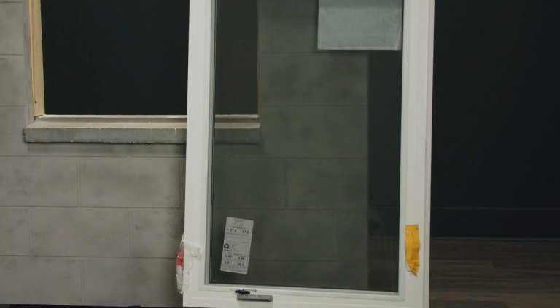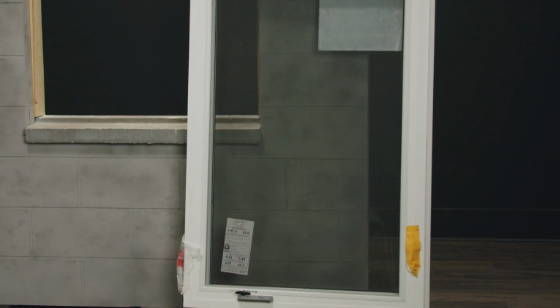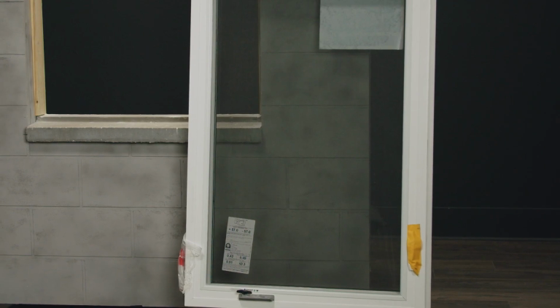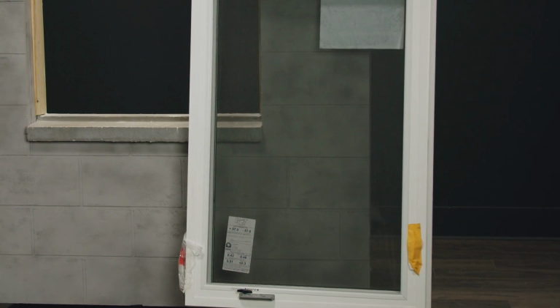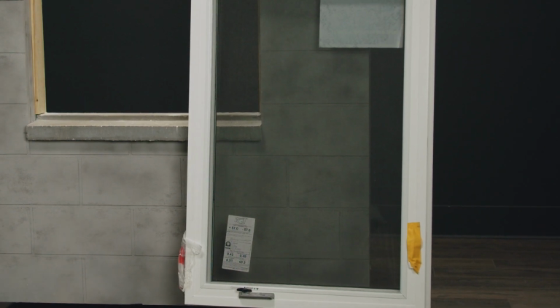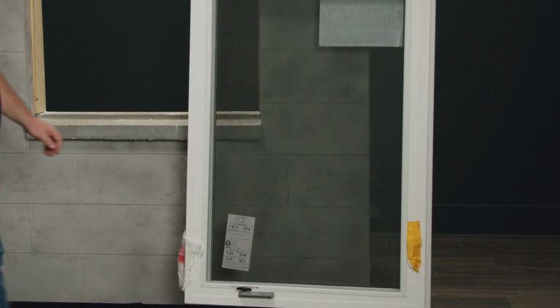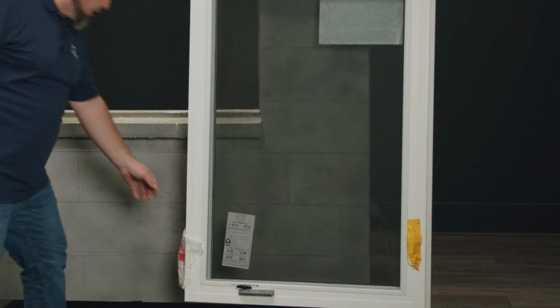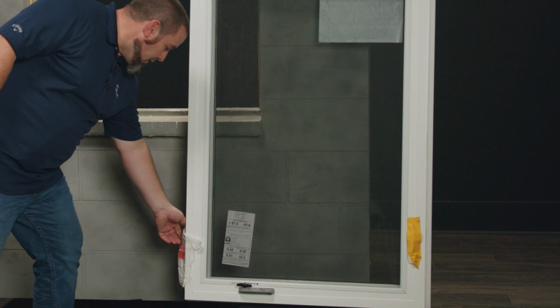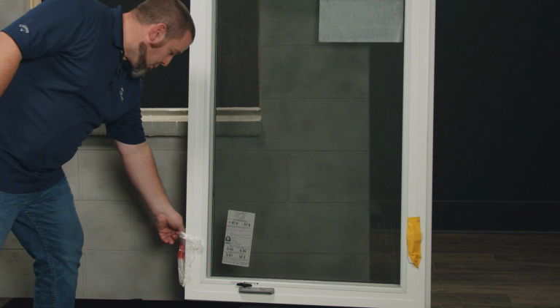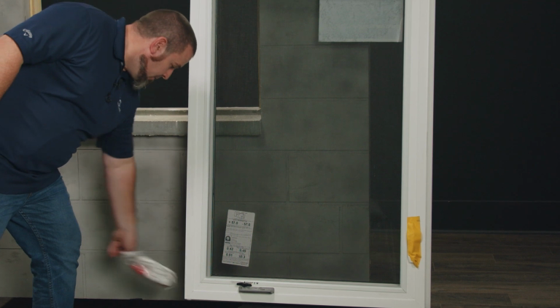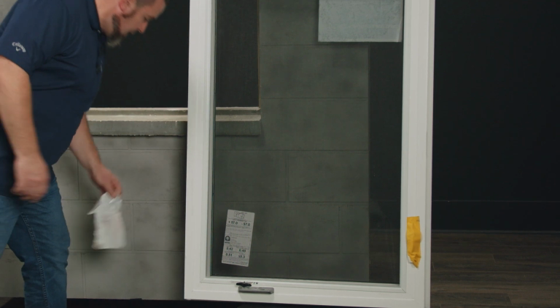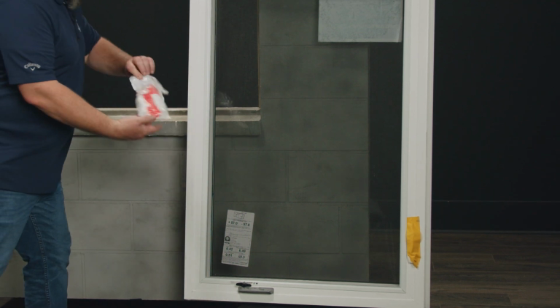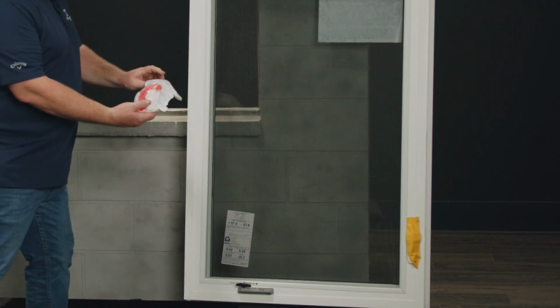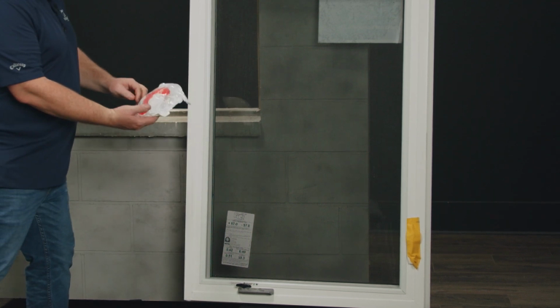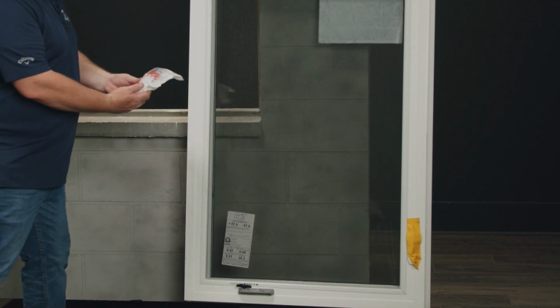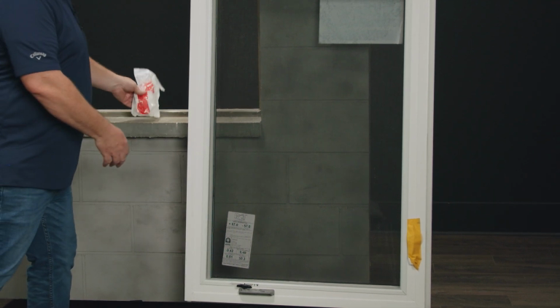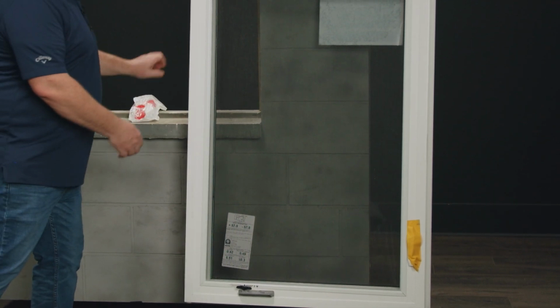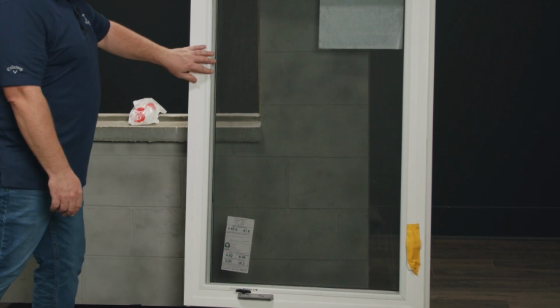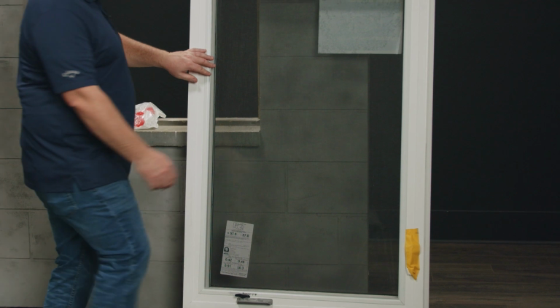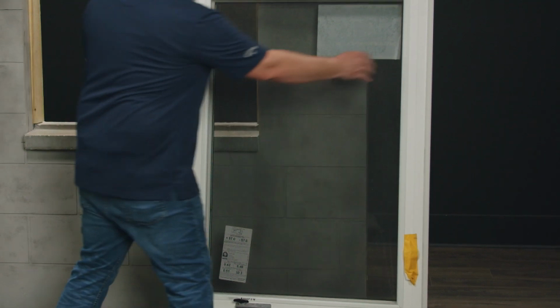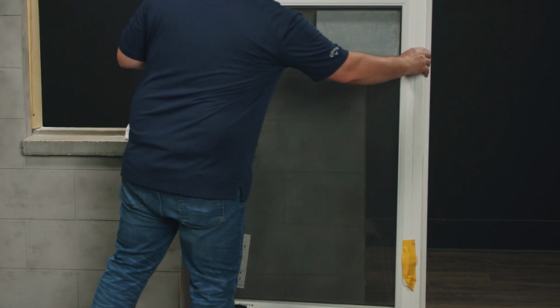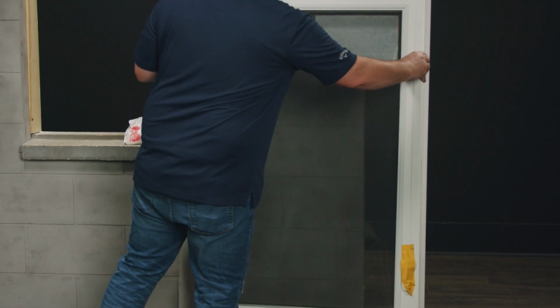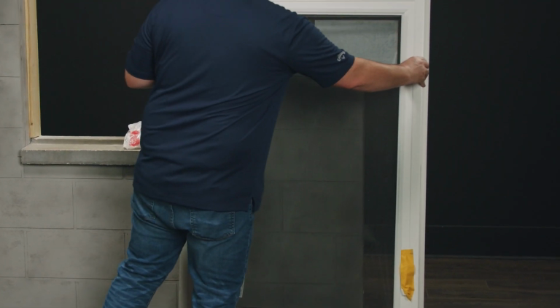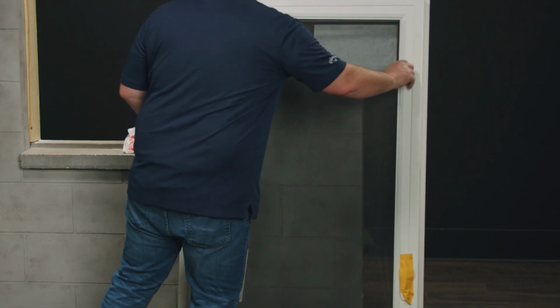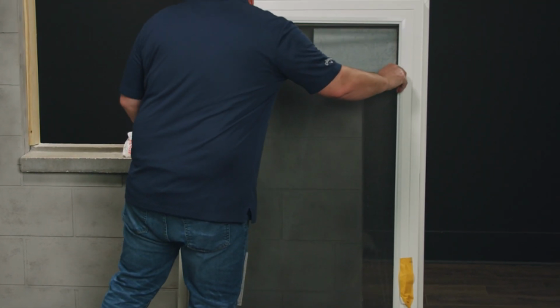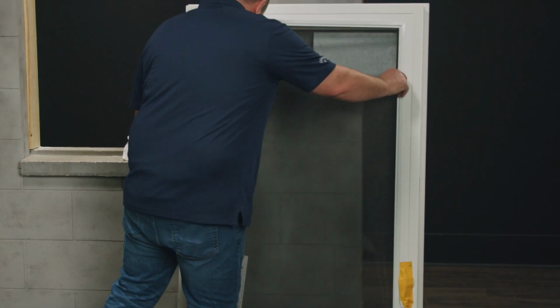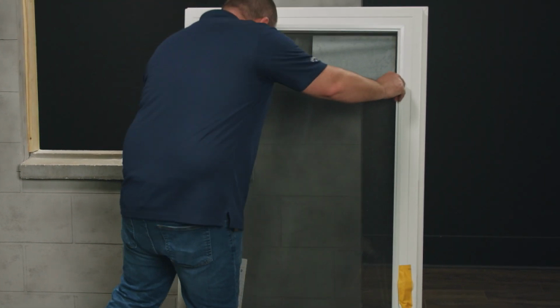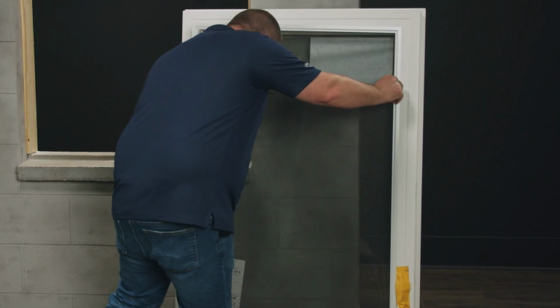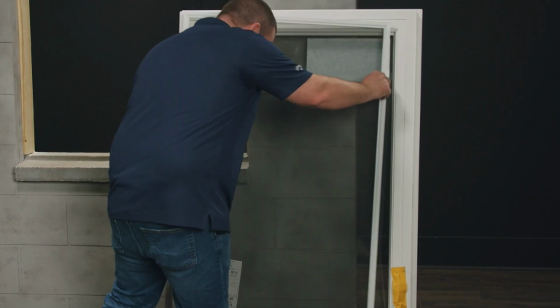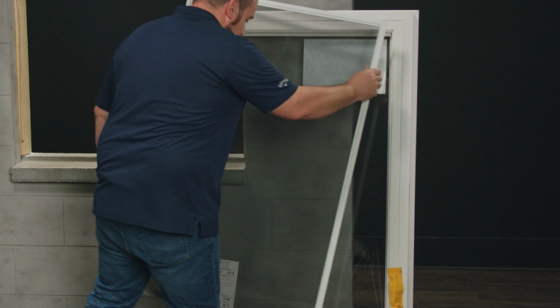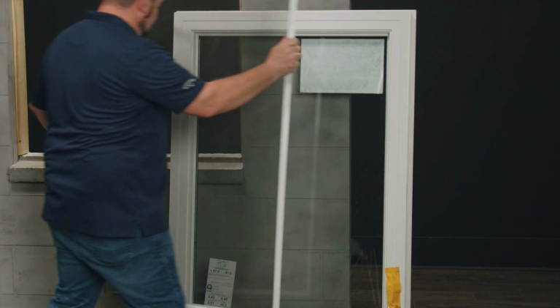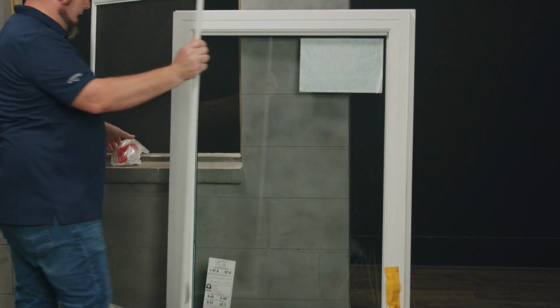There are two items I'm going to remove and save for later. The first one is the bag of parts with the handle, and the second one's the screen. I want to prevent damaging the screen so I'll set it off to the side.